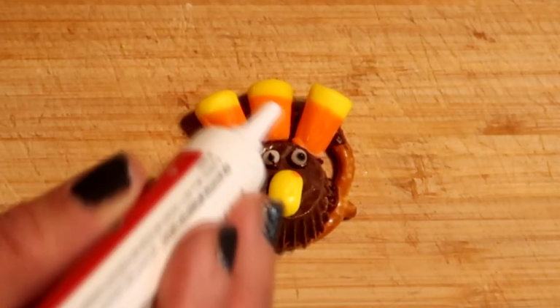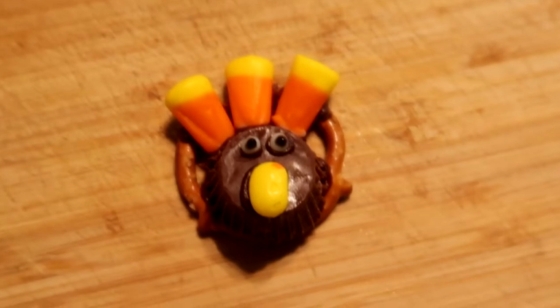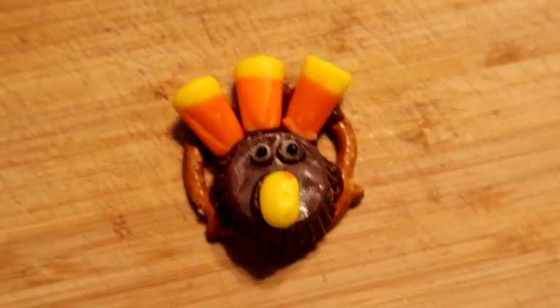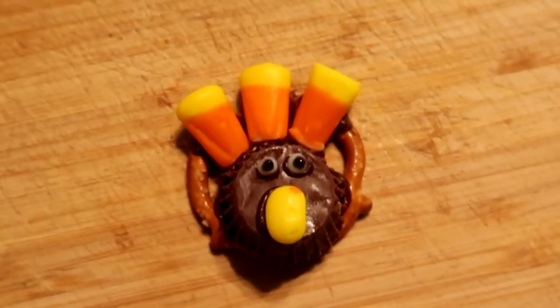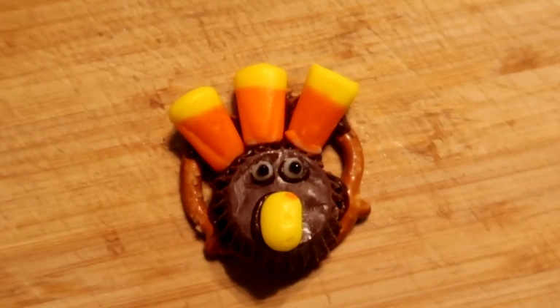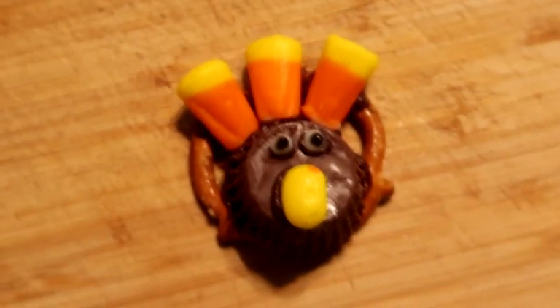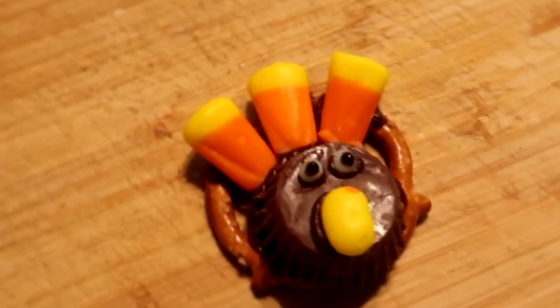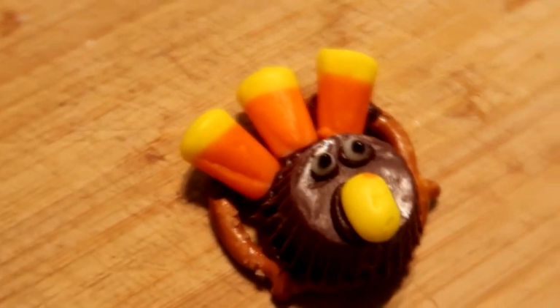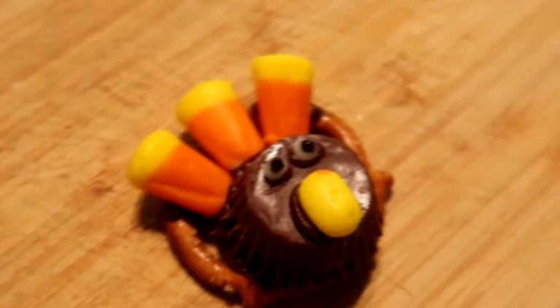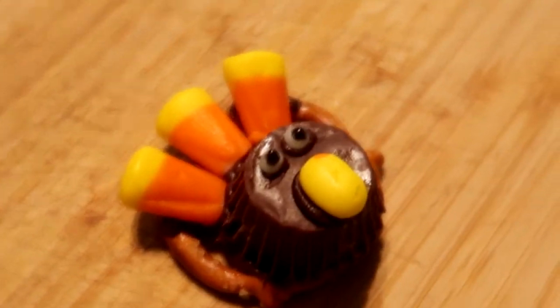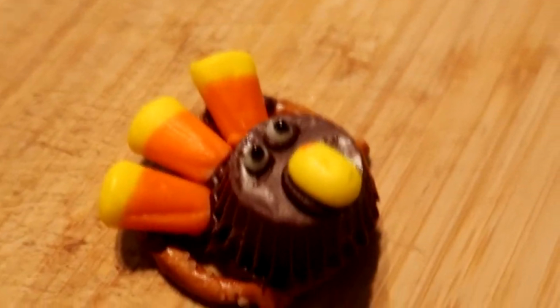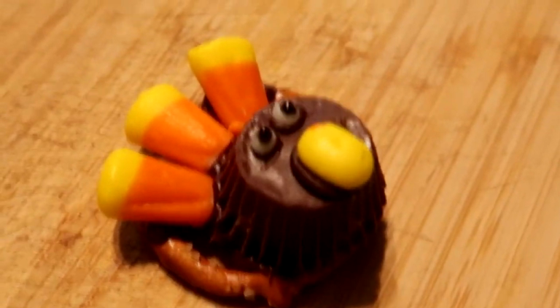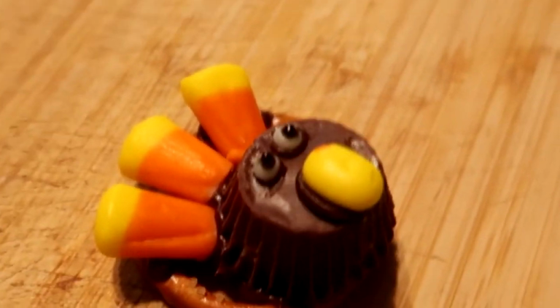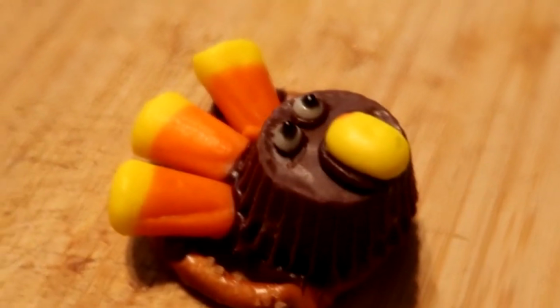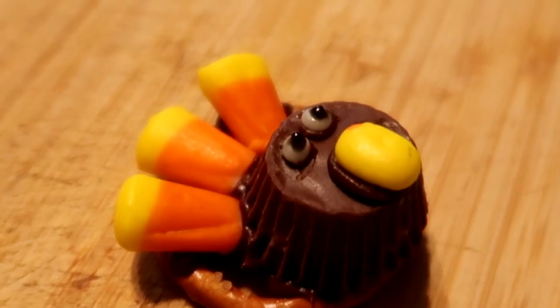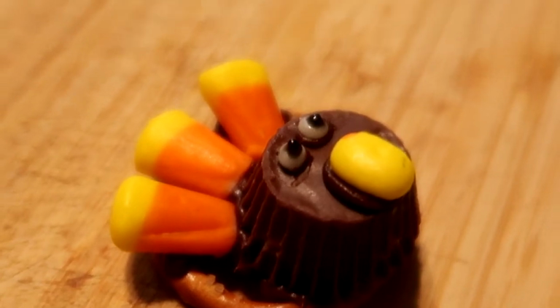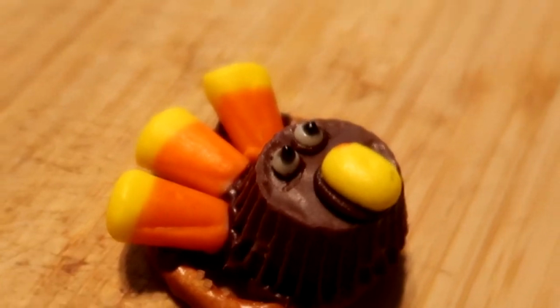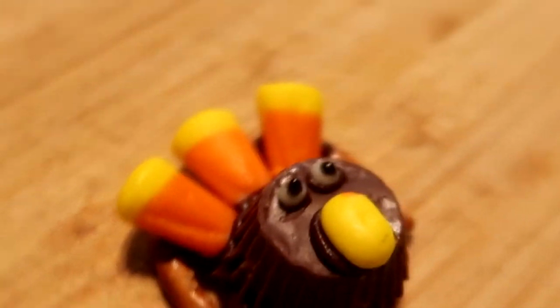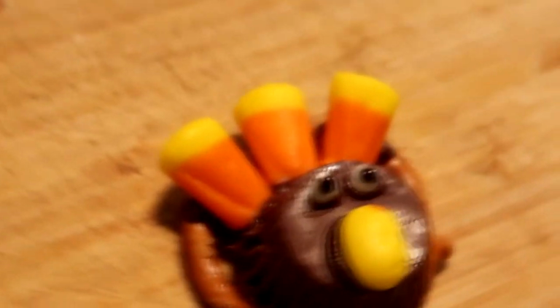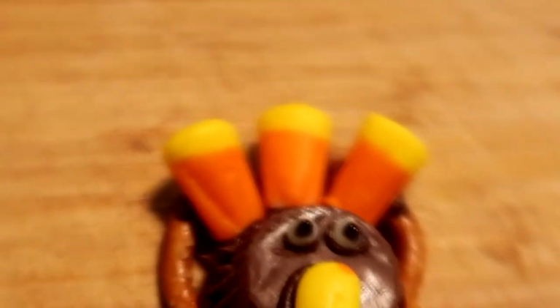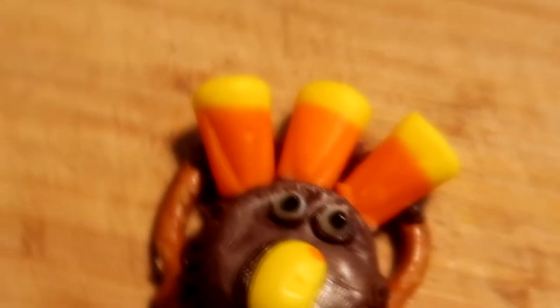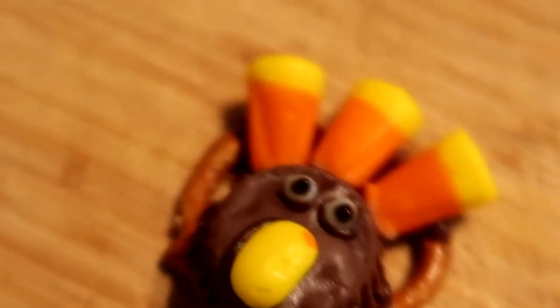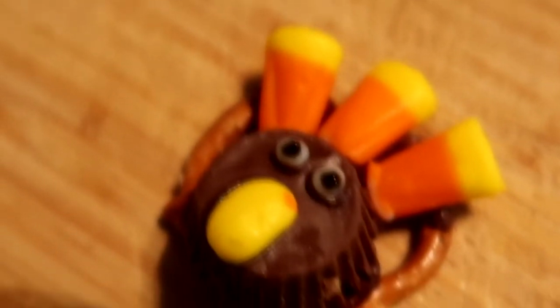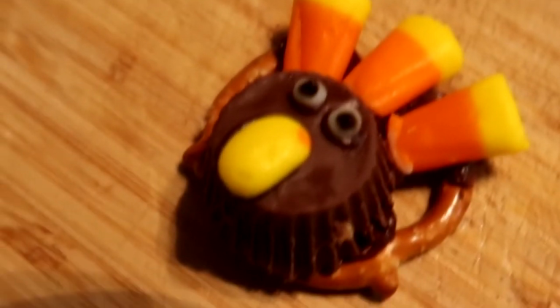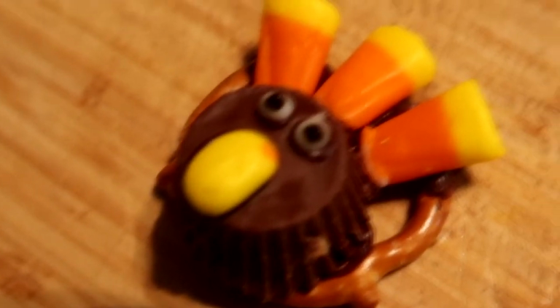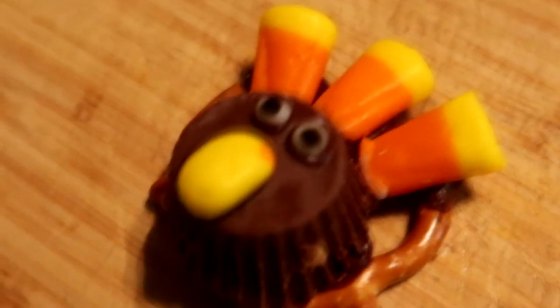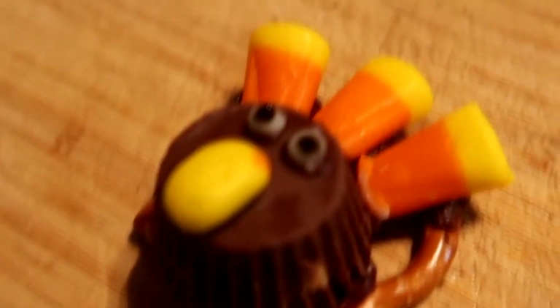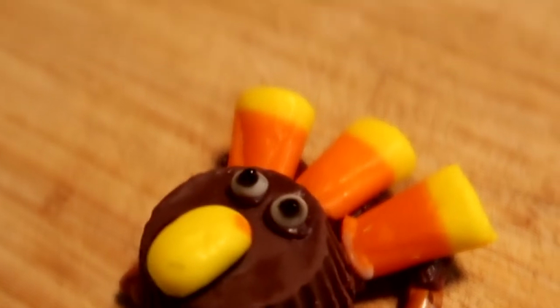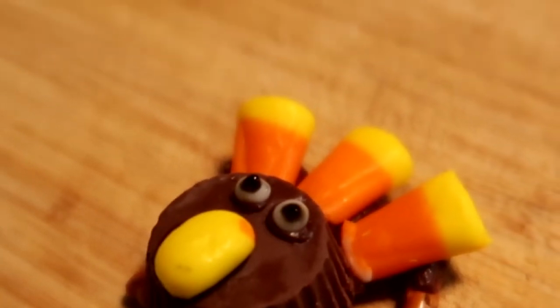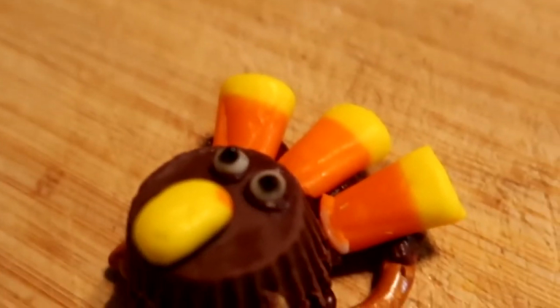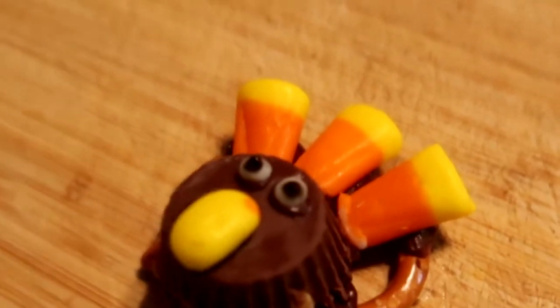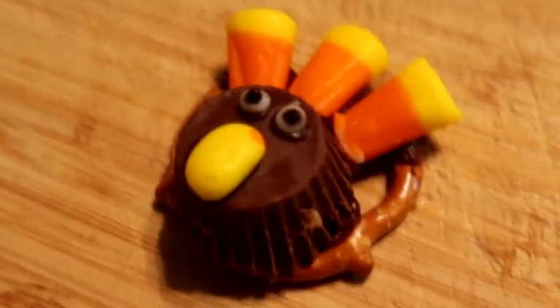And that's it! This is a quick, fast little project you can do if you're trying to make little treats for Thanksgiving. You can also make these with Rolos if you want the head to be a little bit smaller. These don't take very long and they're really fun to make.